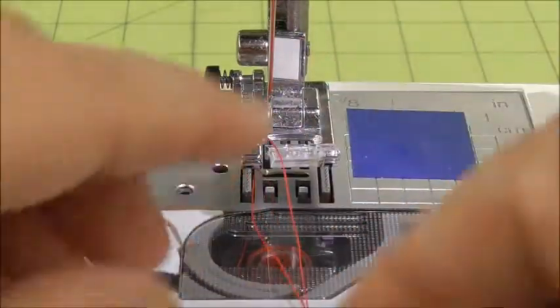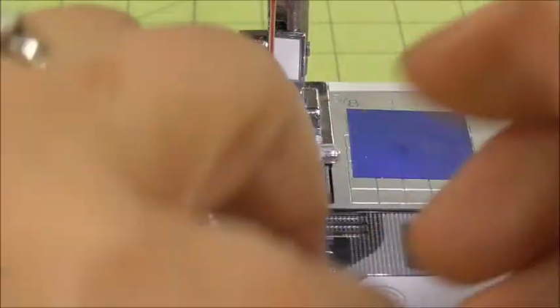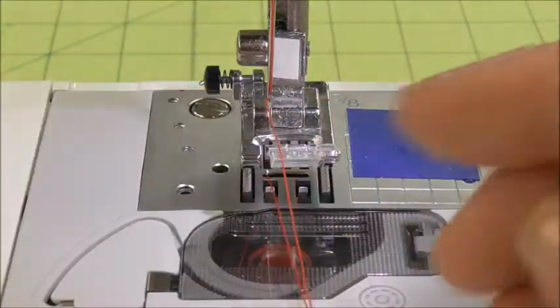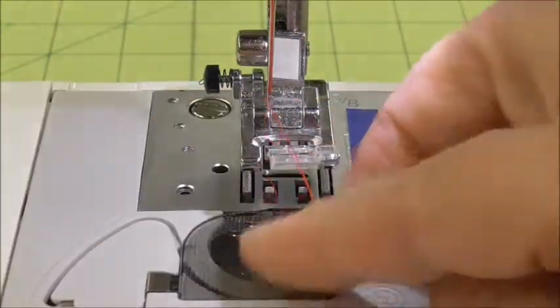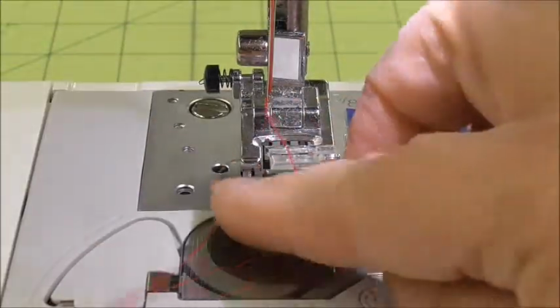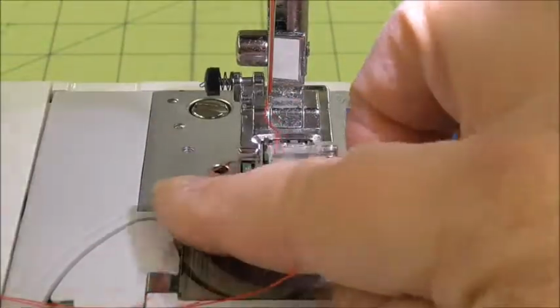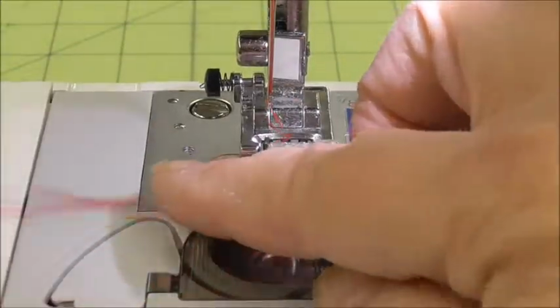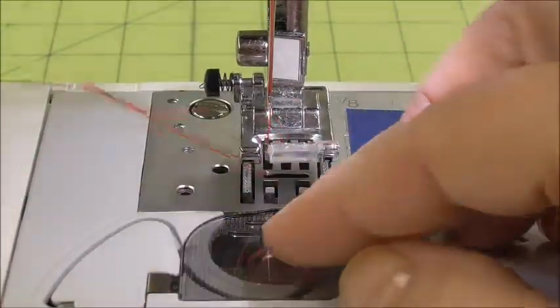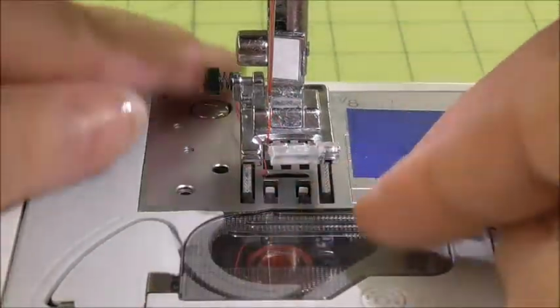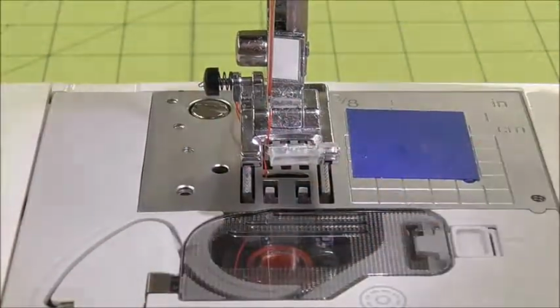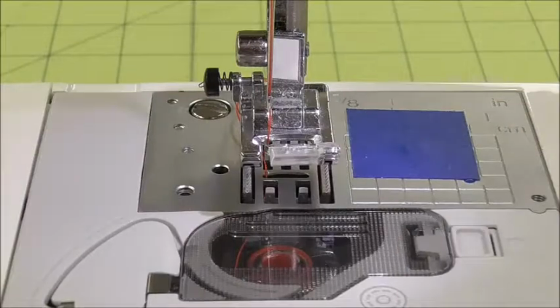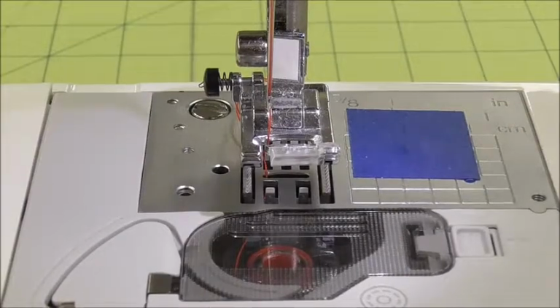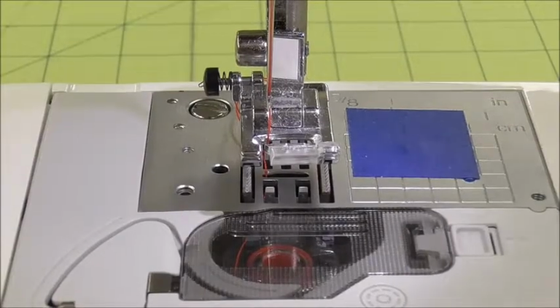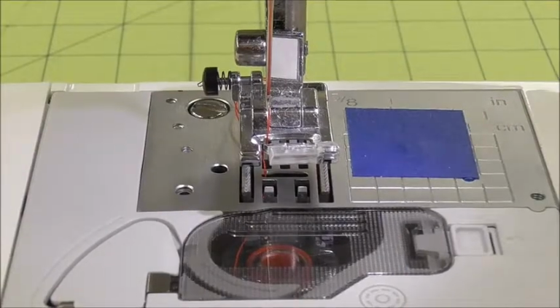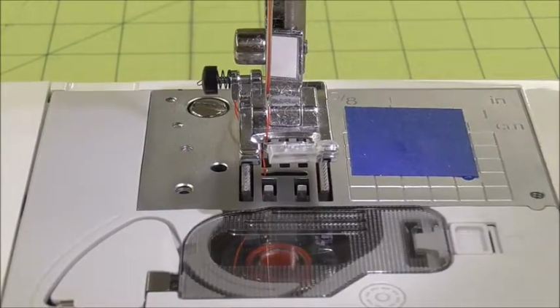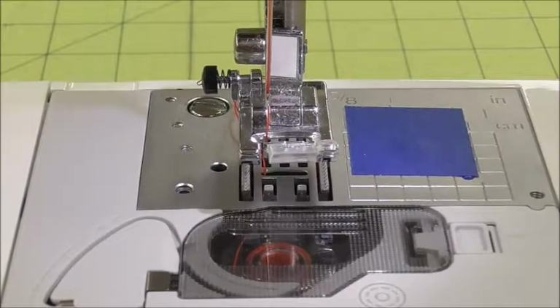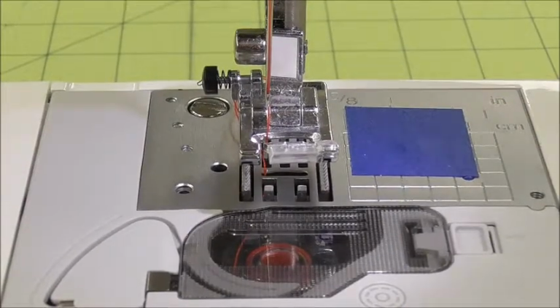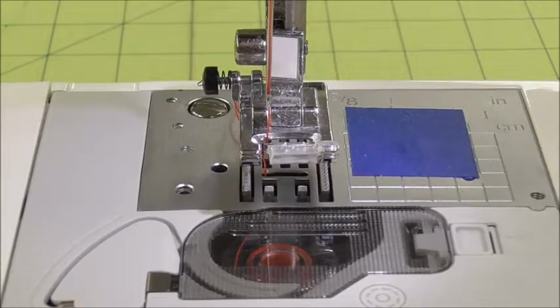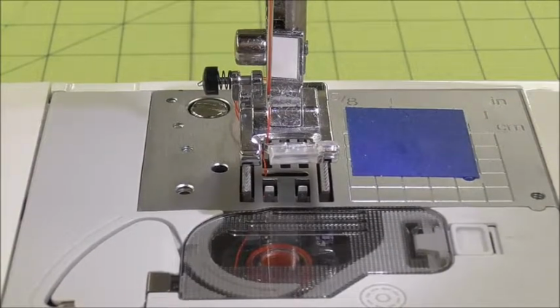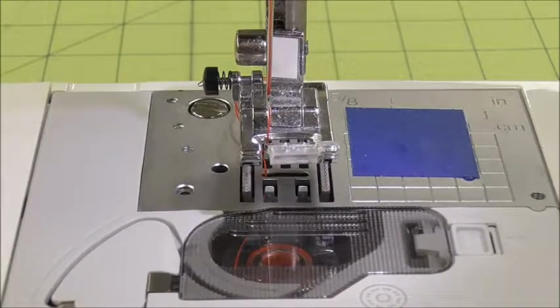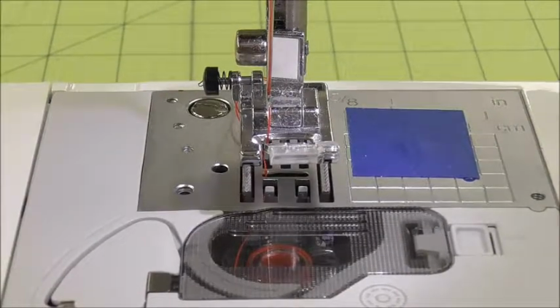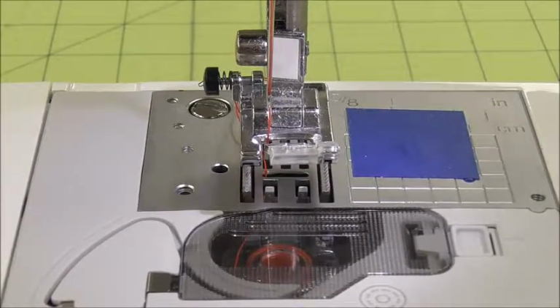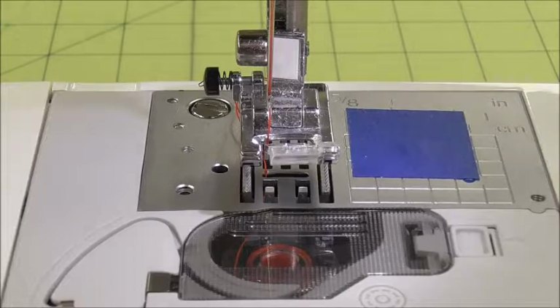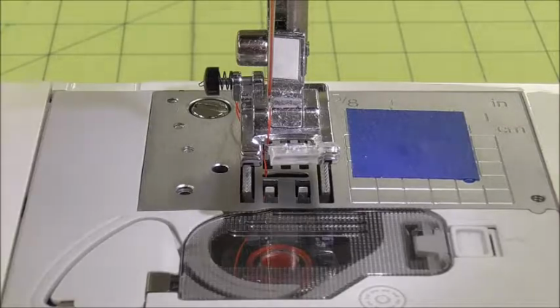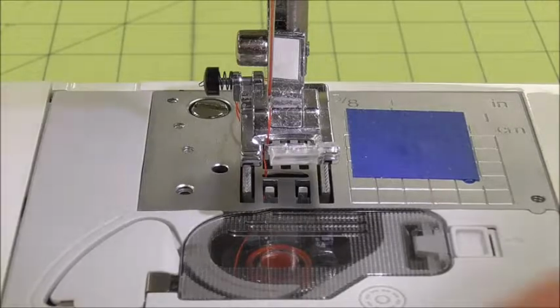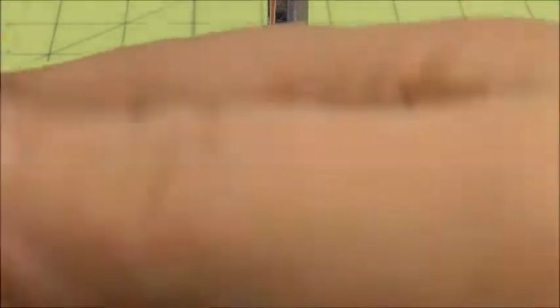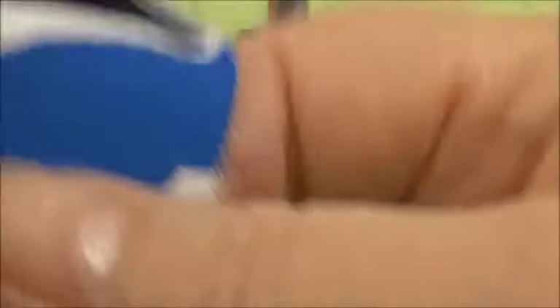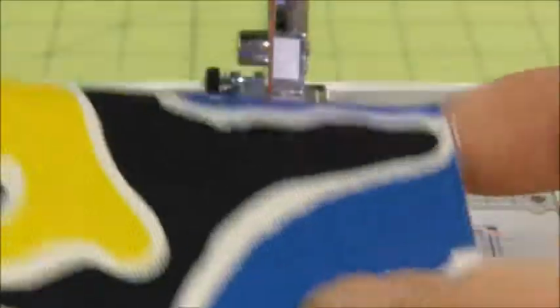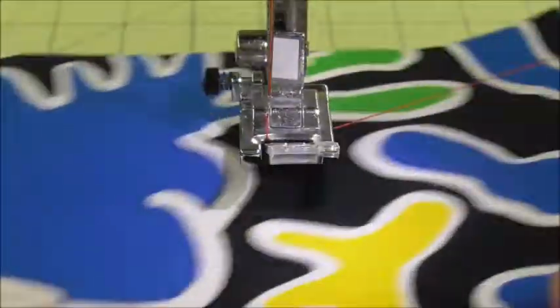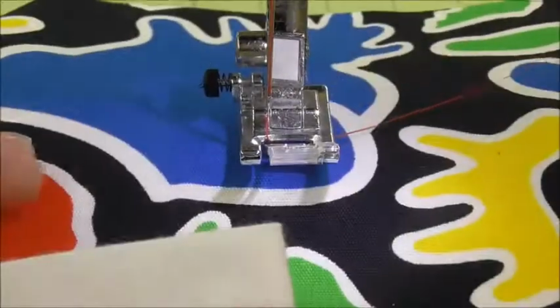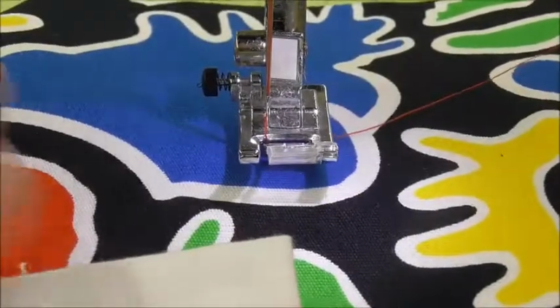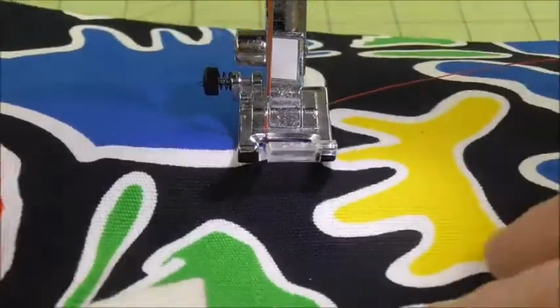Now remember, I'm using red thread. I highly recommend that you use white thread on yours so that any kind of little error is not going to show. Mine will show, so I have to be super careful and super slow.